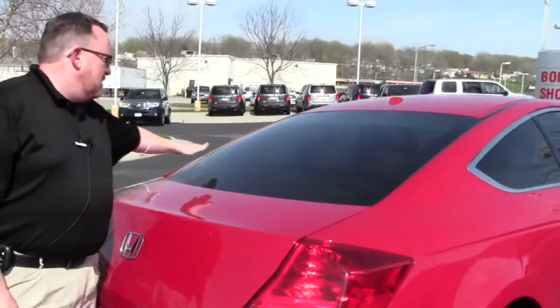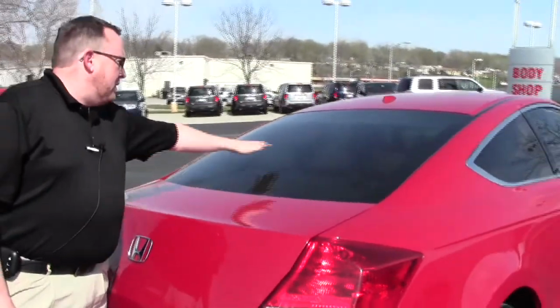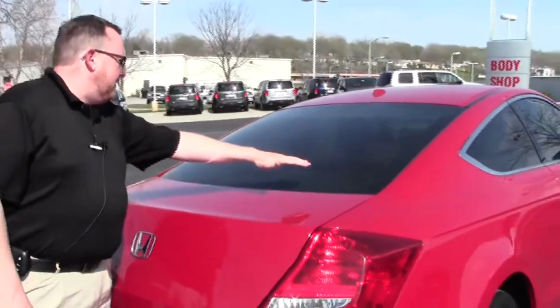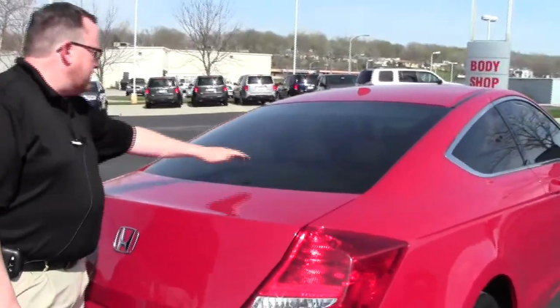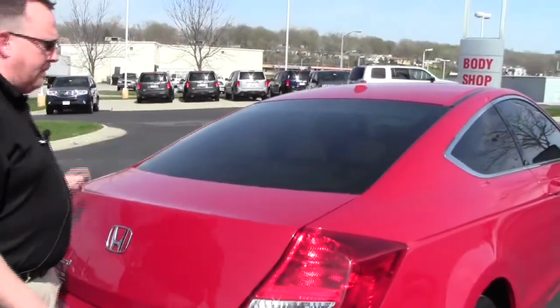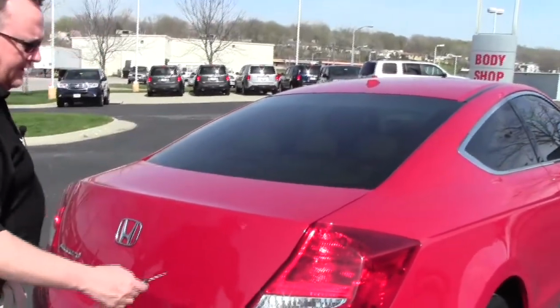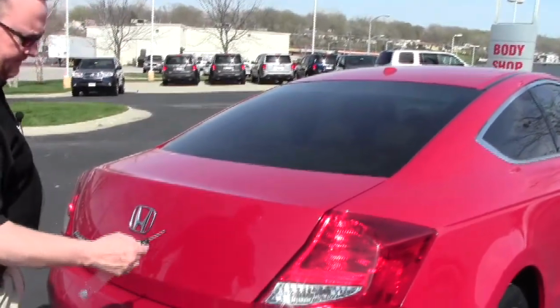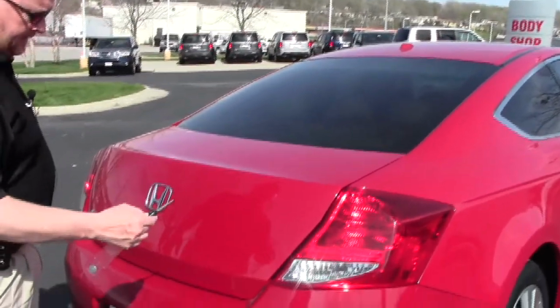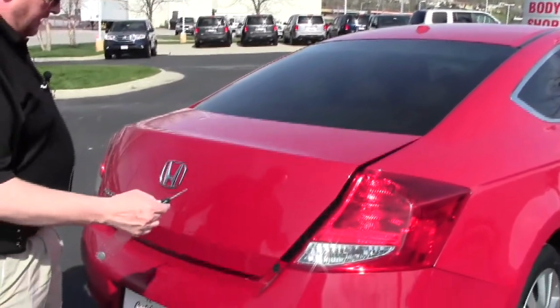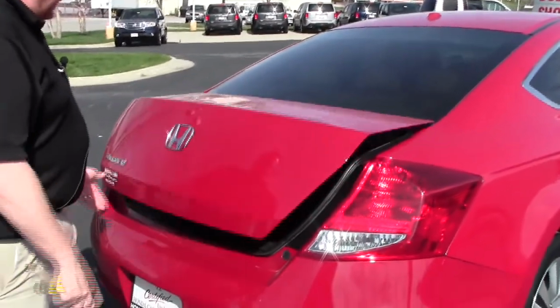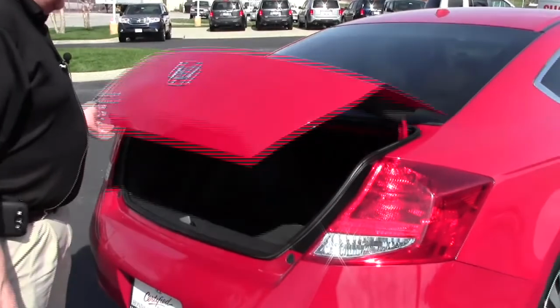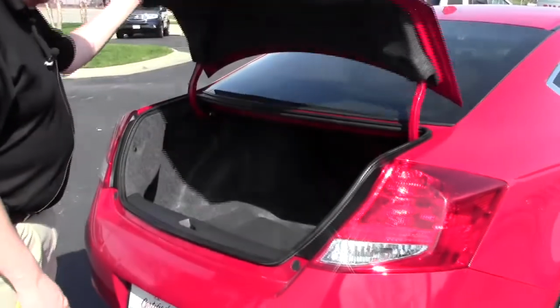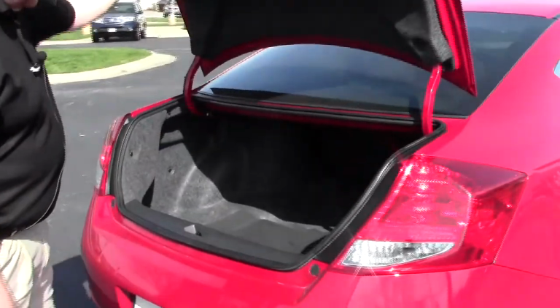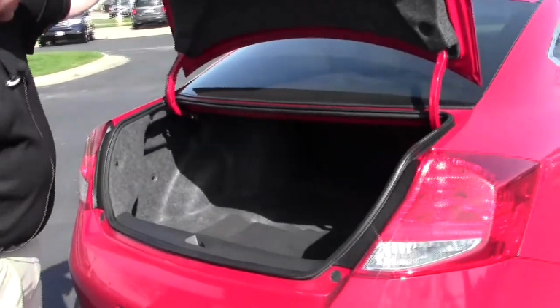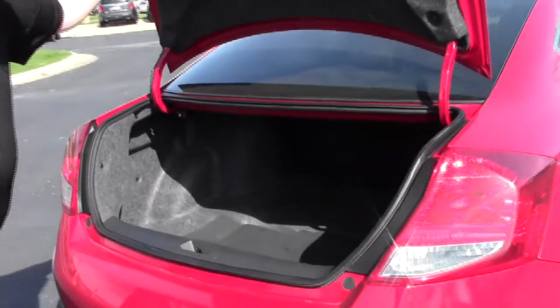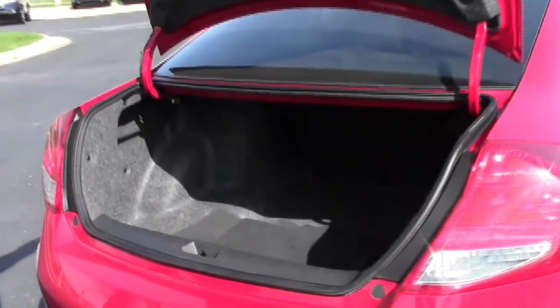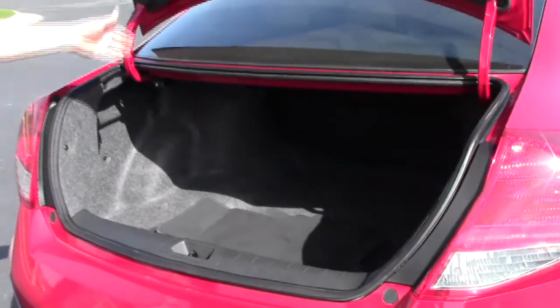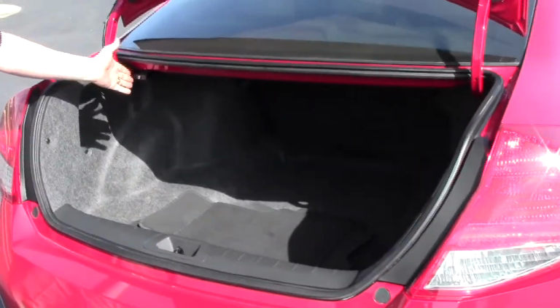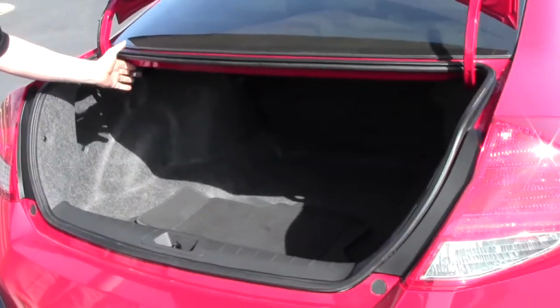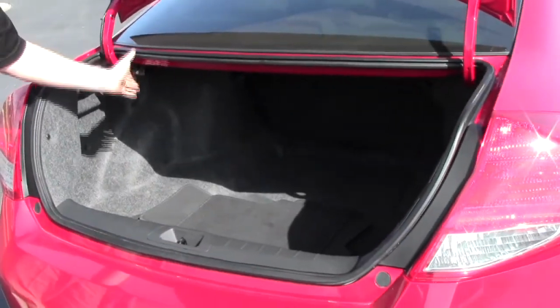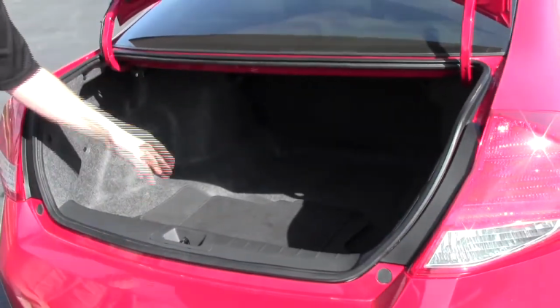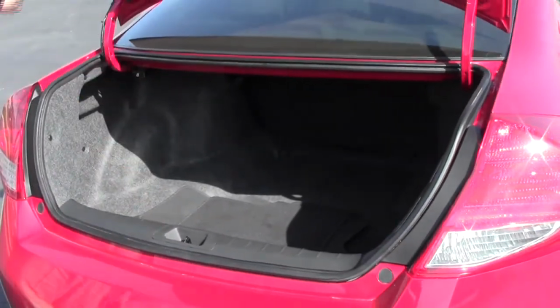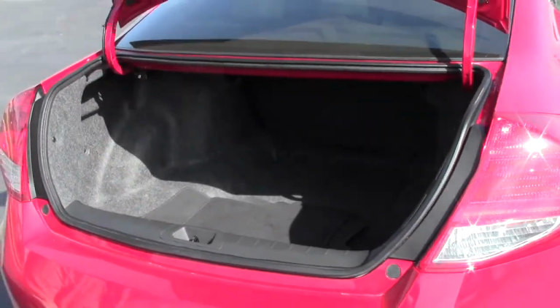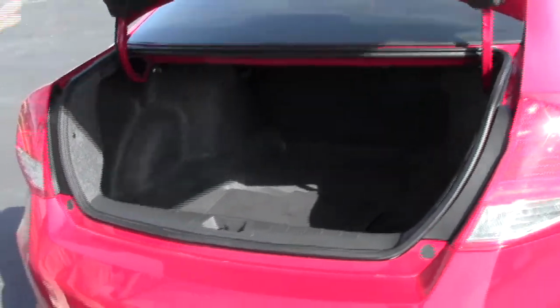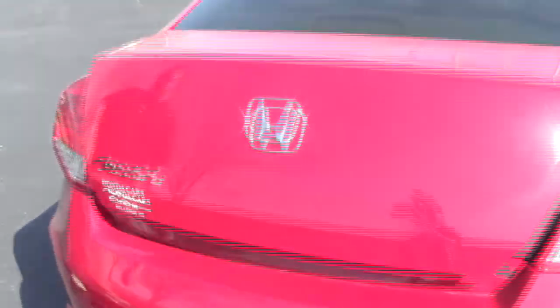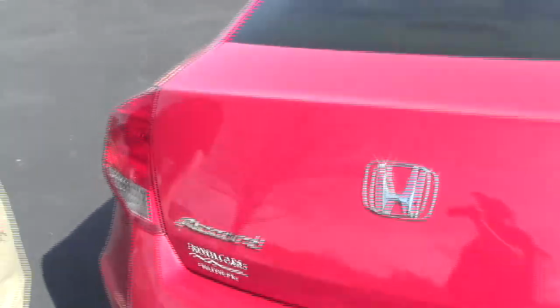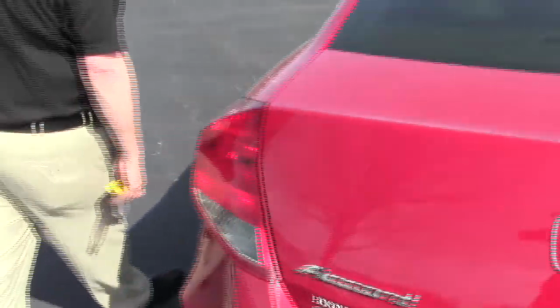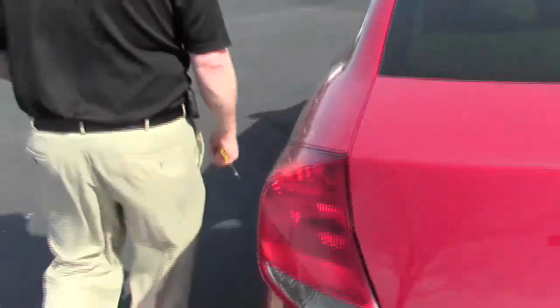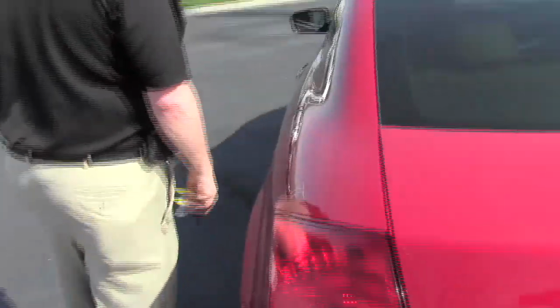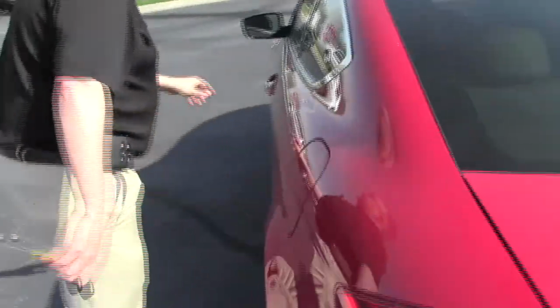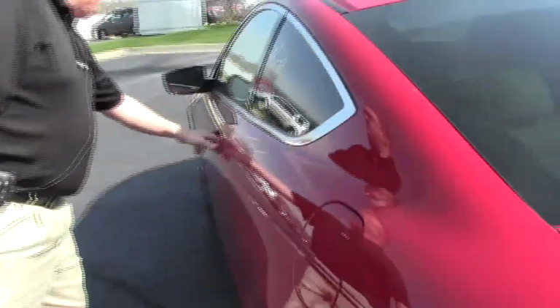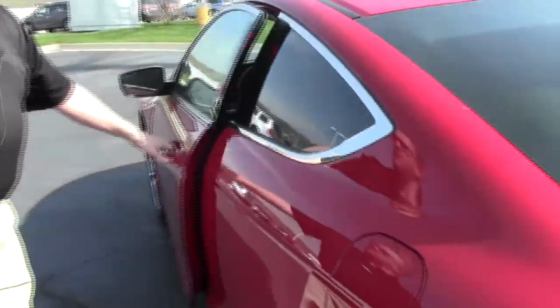You have your rear window defrost and high mount brake light, lots of room in the trunk with fold-down seats if you need the additional space. All the floor mats are here and it is a five passenger vehicle.